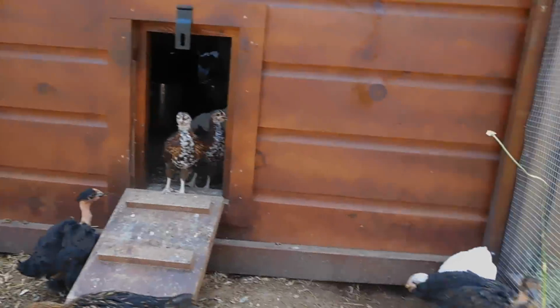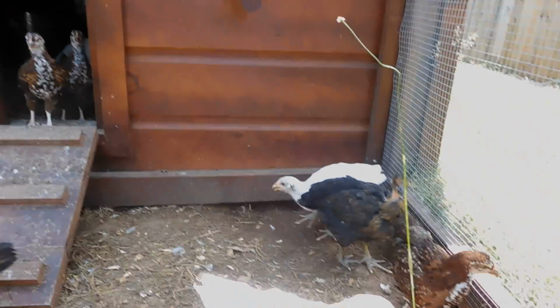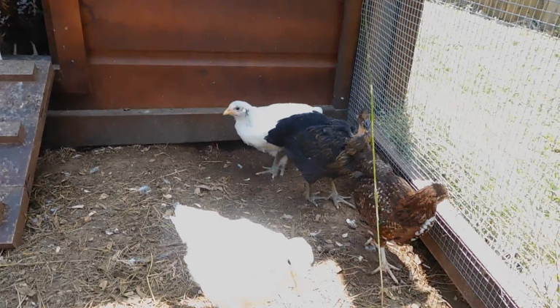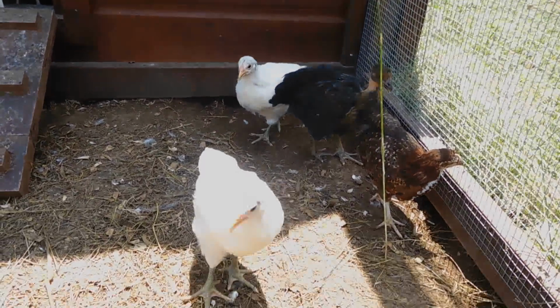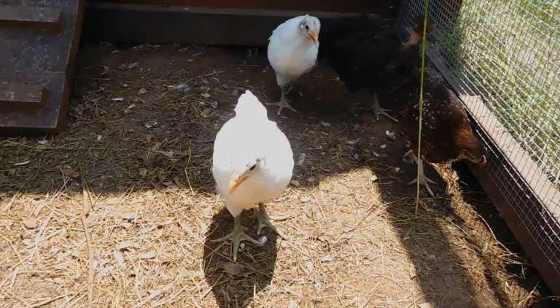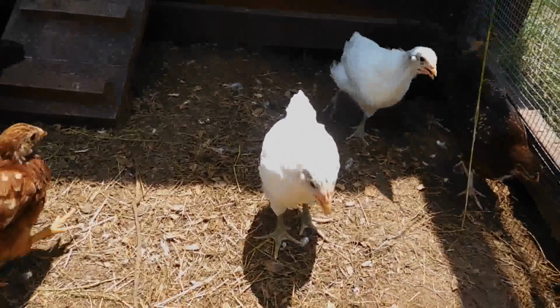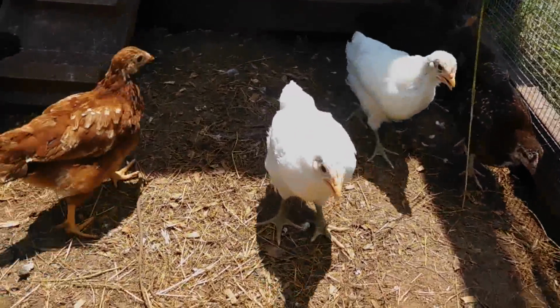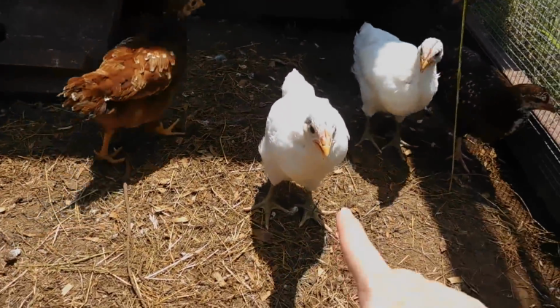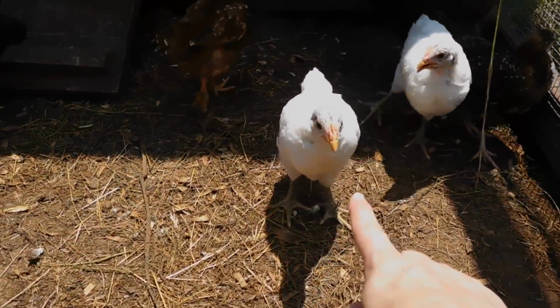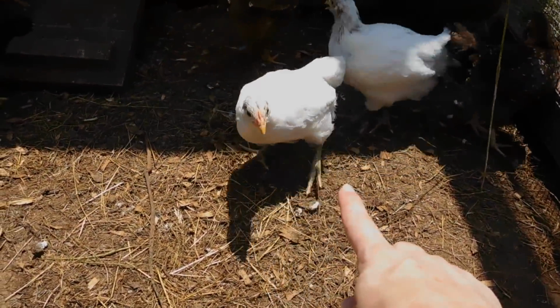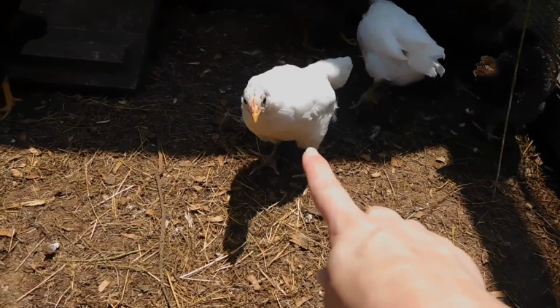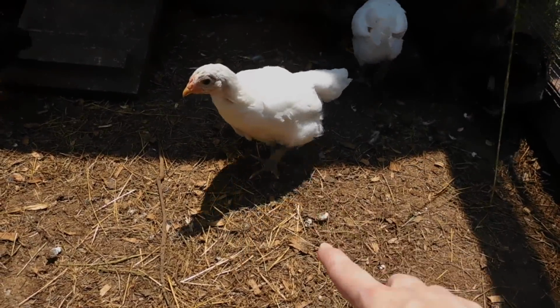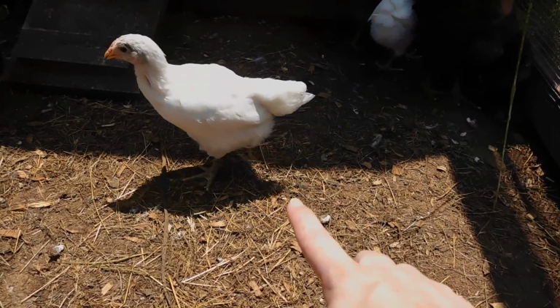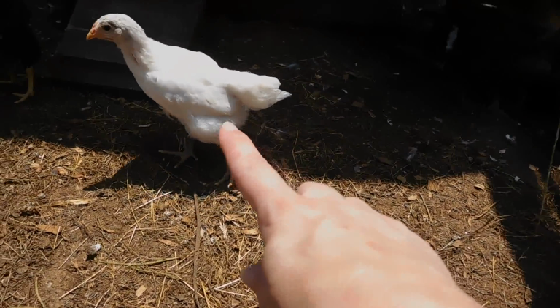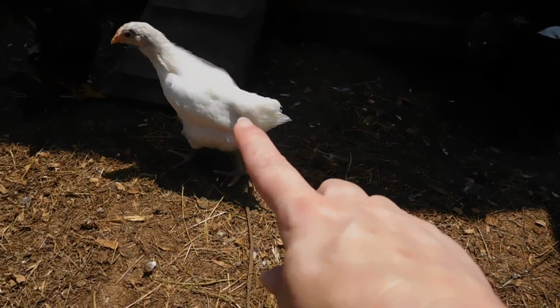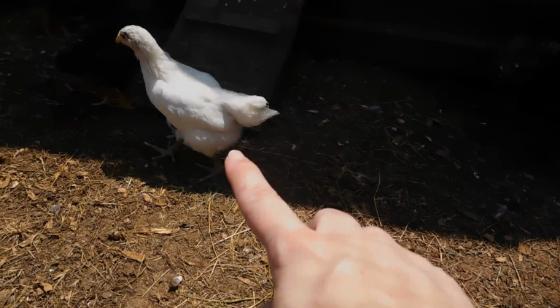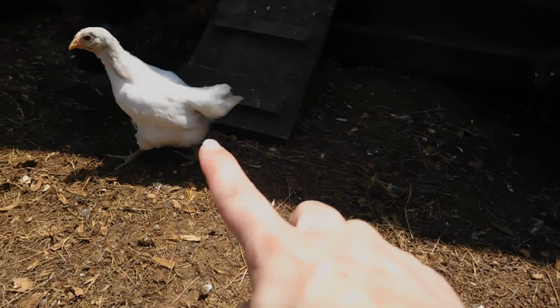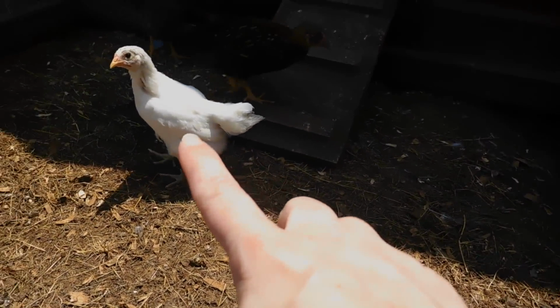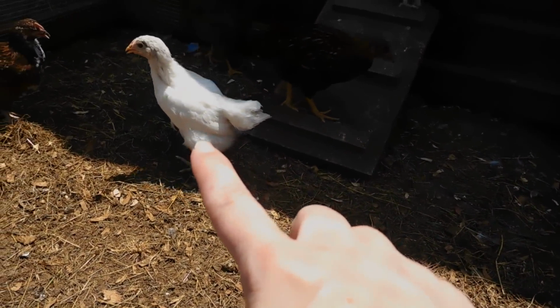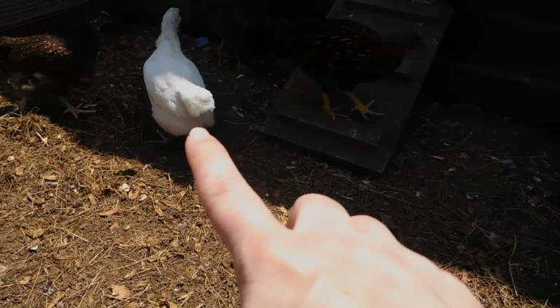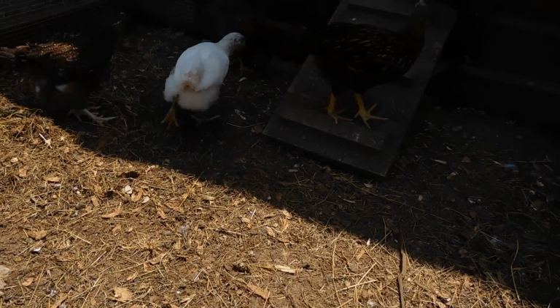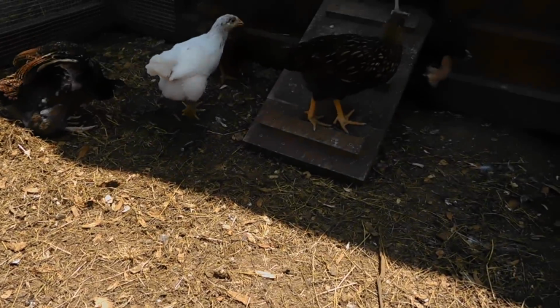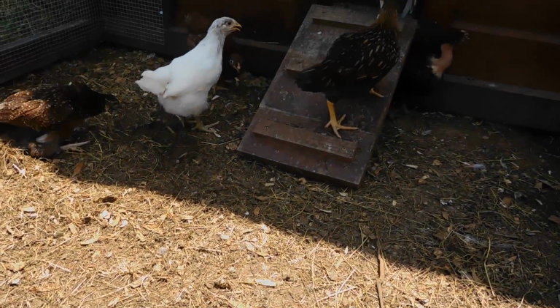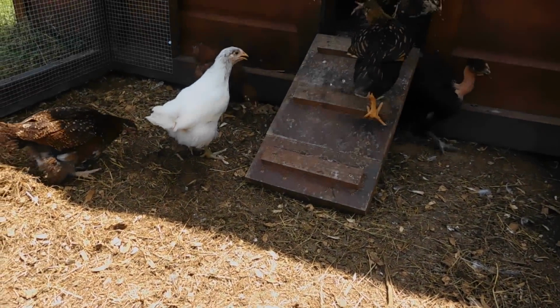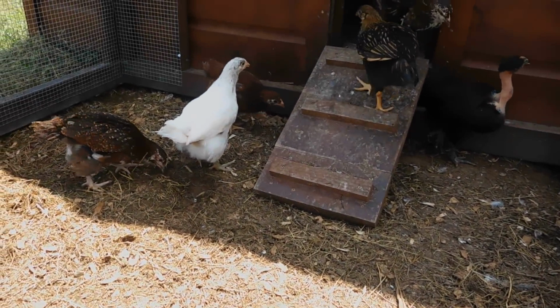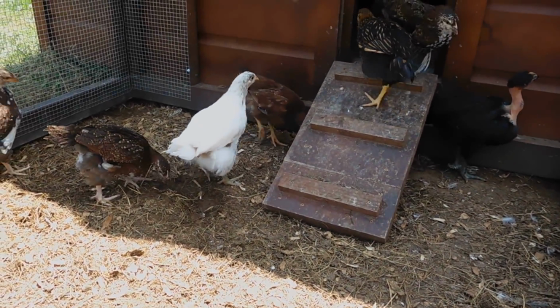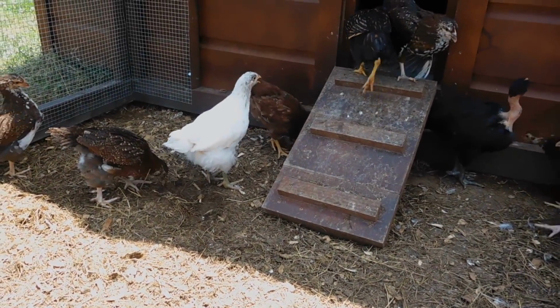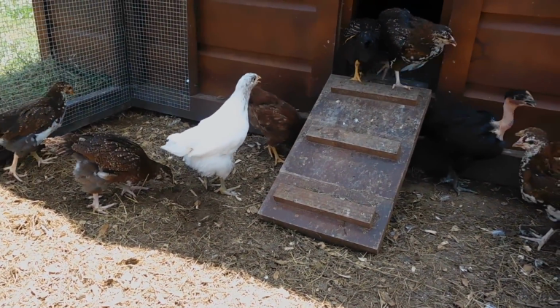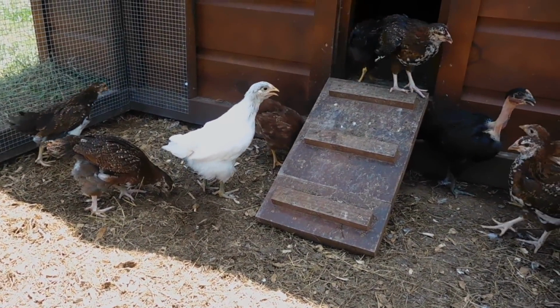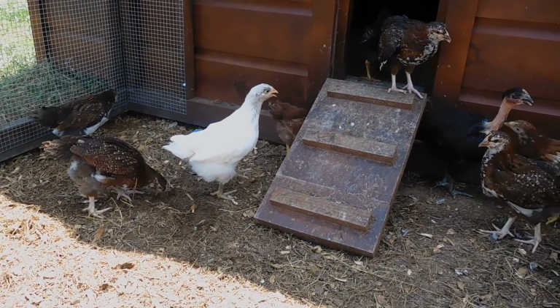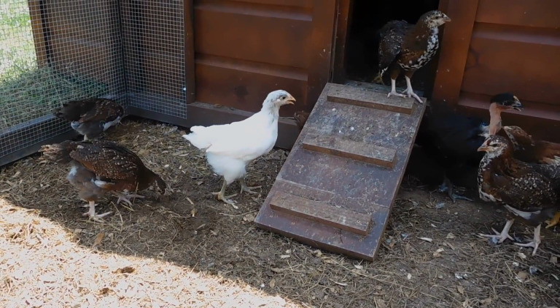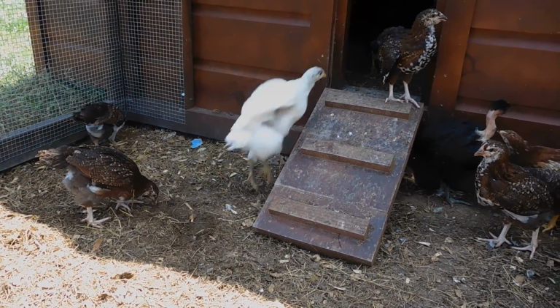Now these right here — I have figured out this one. They used to be bluish-gray when they were chicks. I think they're White Jersey Giants.